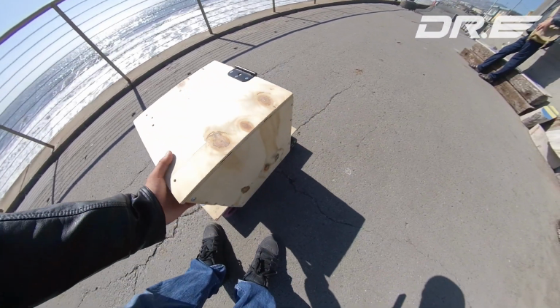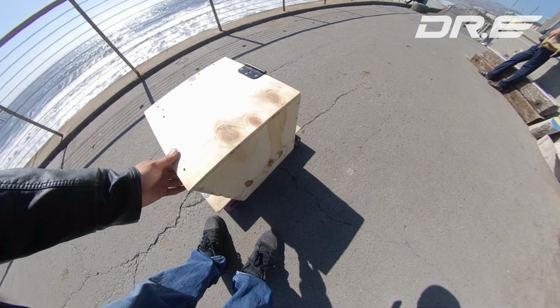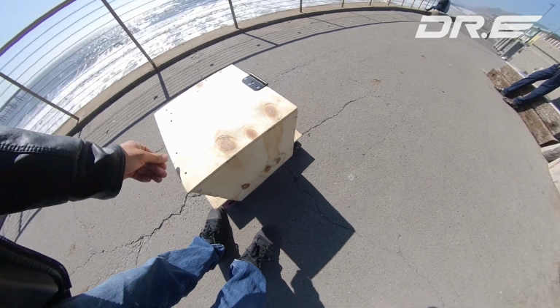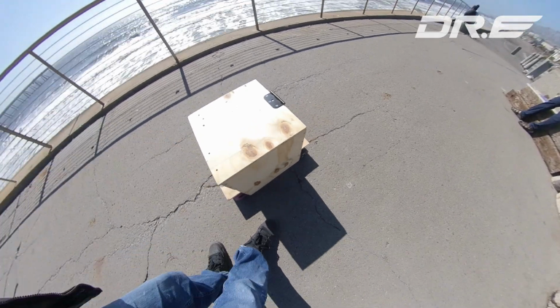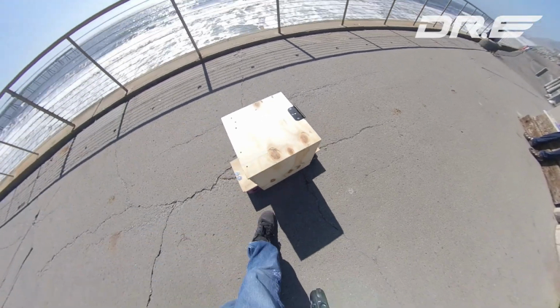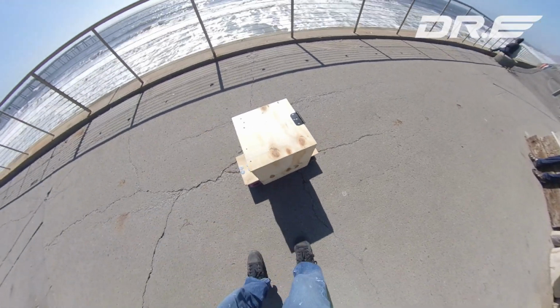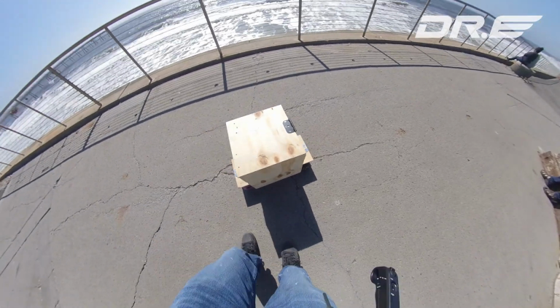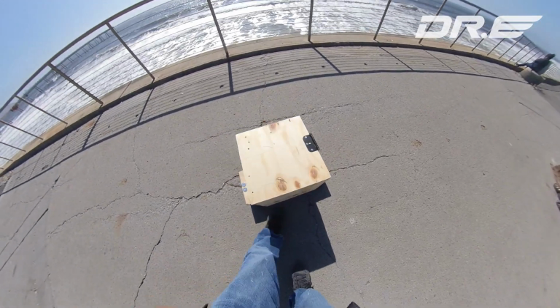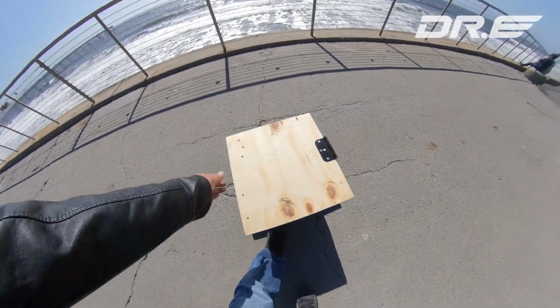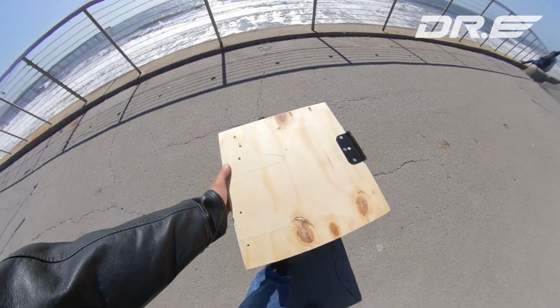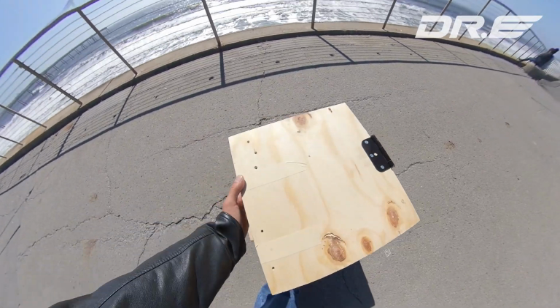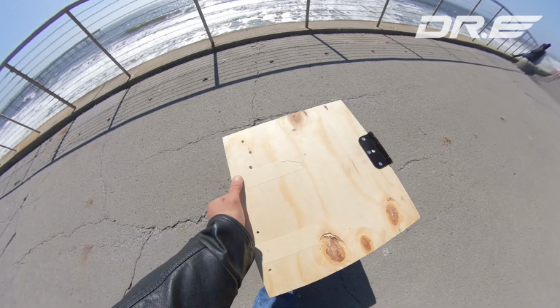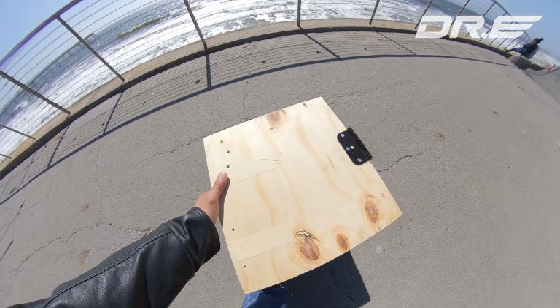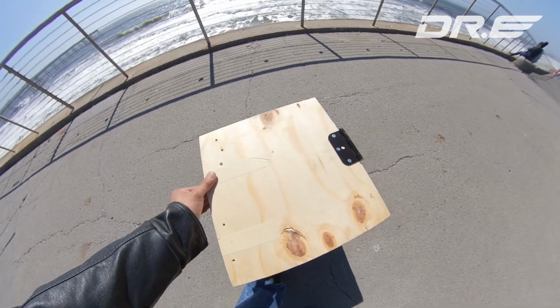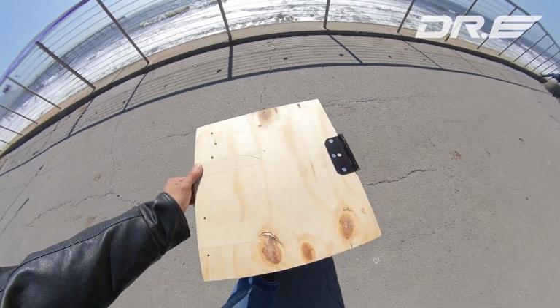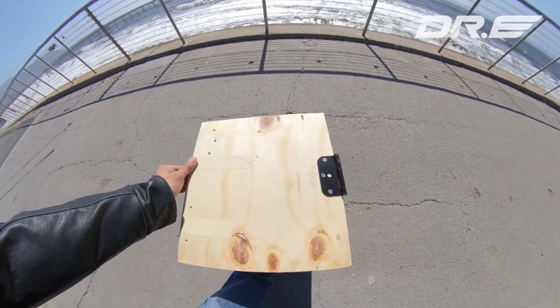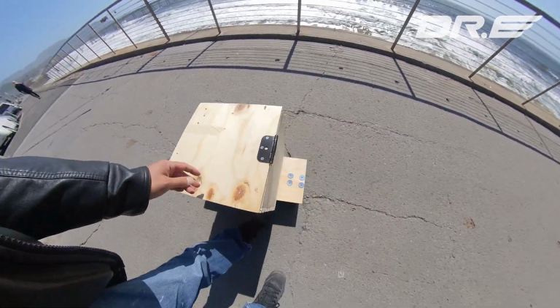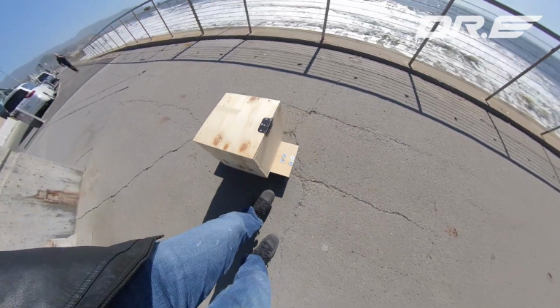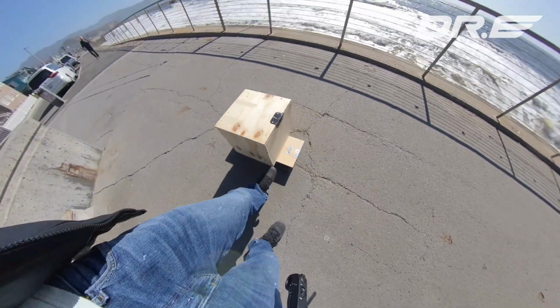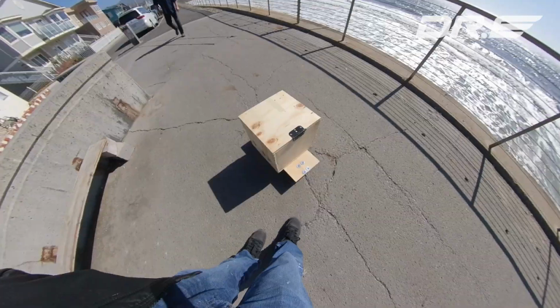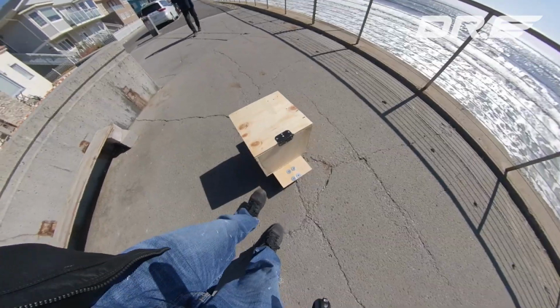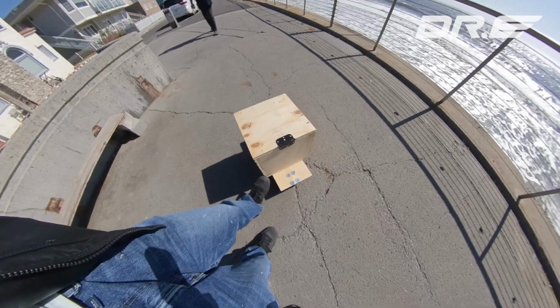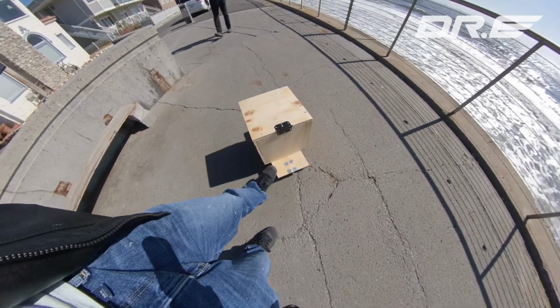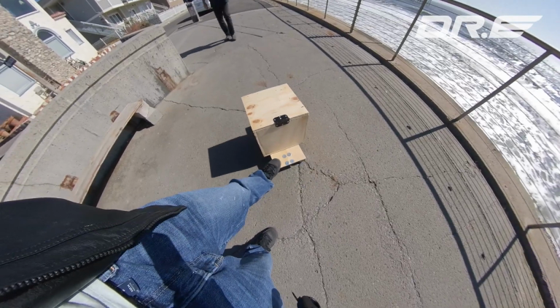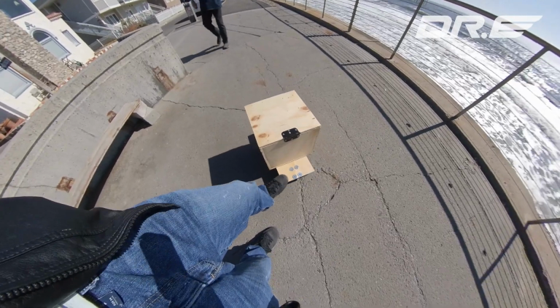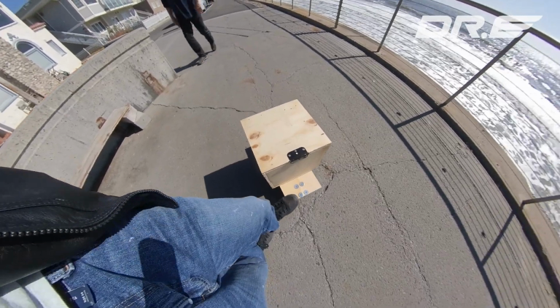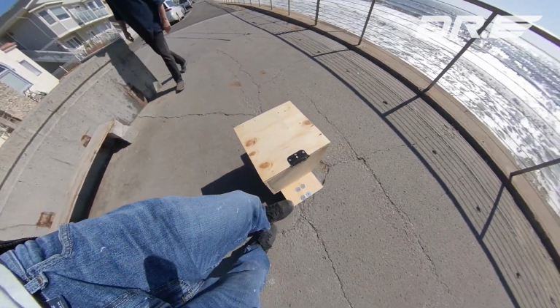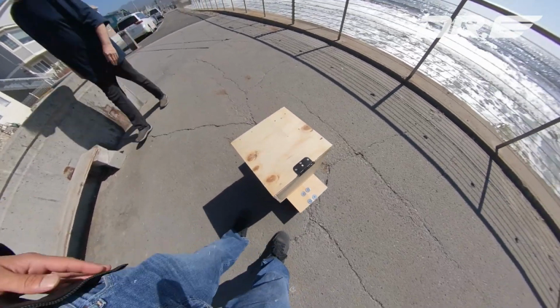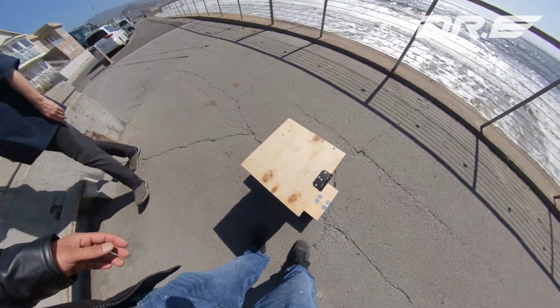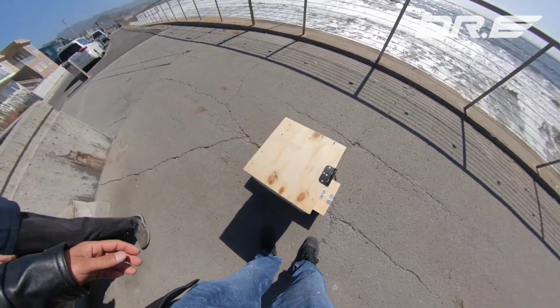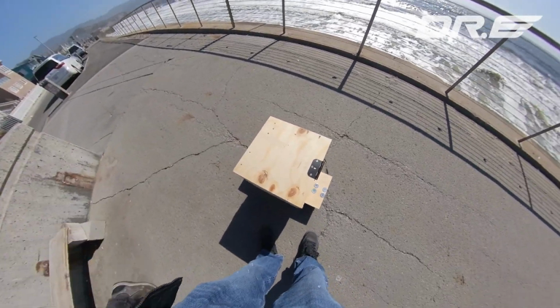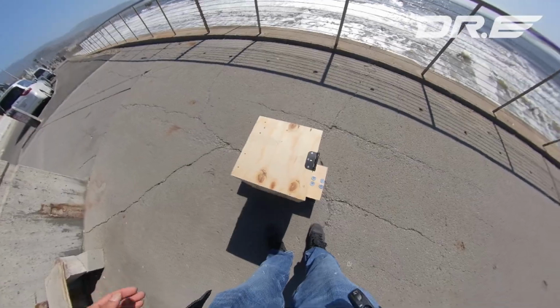Top speed is probably around 20 miles per hour range. With this battery you can do maybe around 30 miles or so. Total cost to make: $250 to $300. This will be a real portable device.